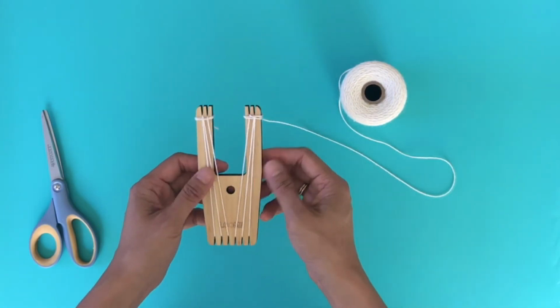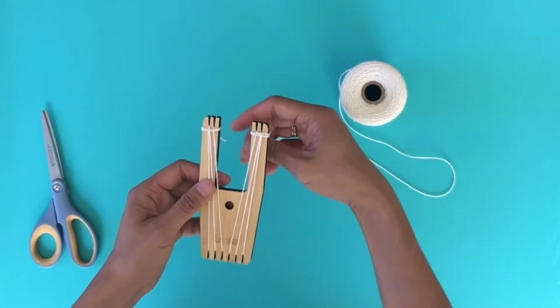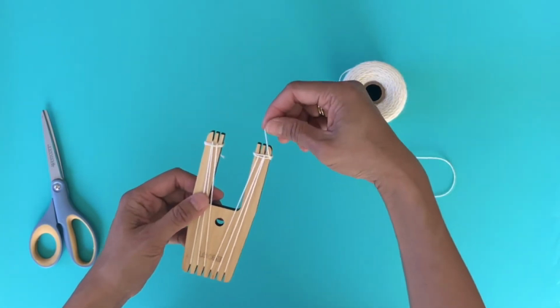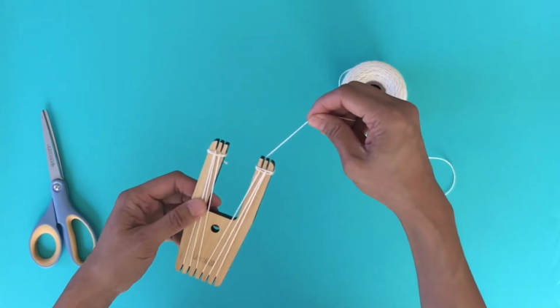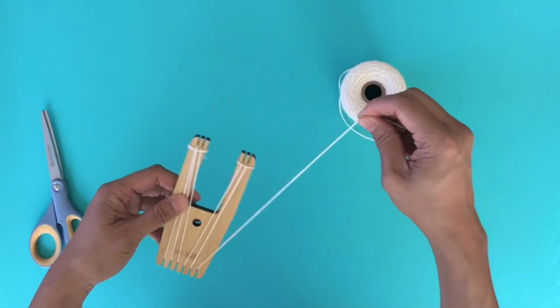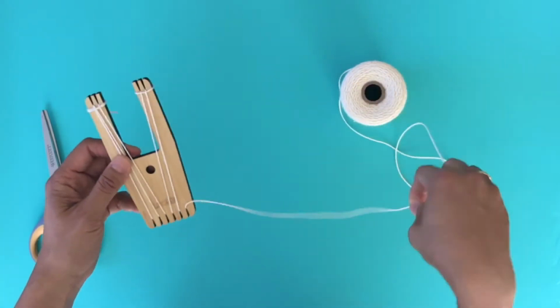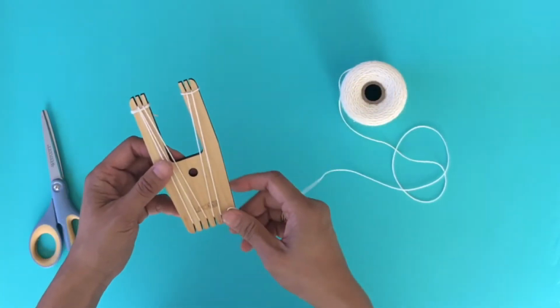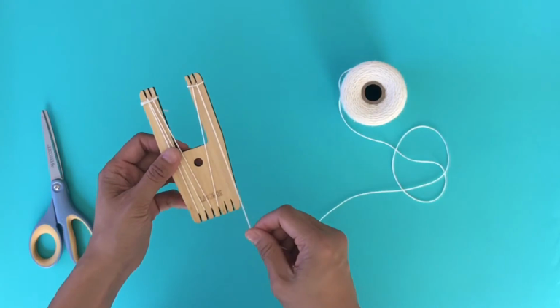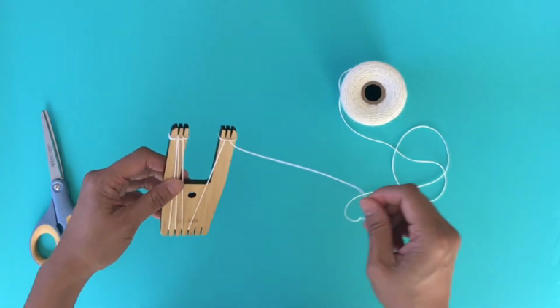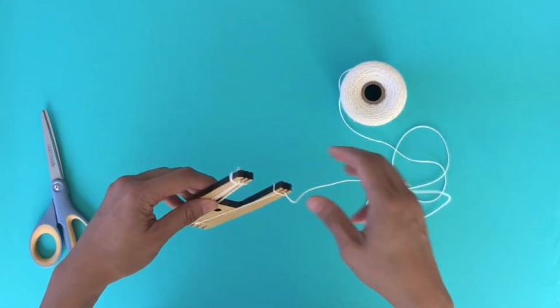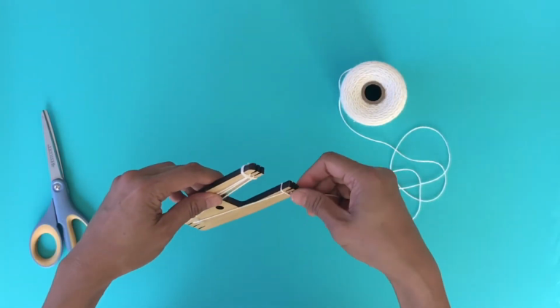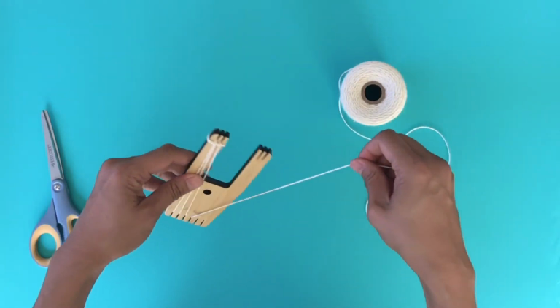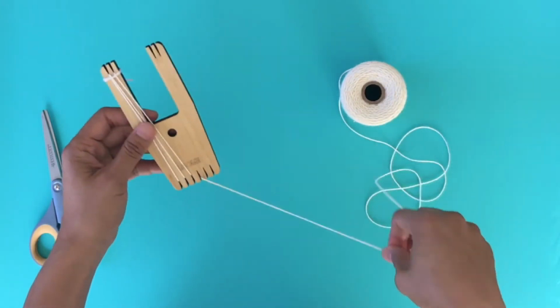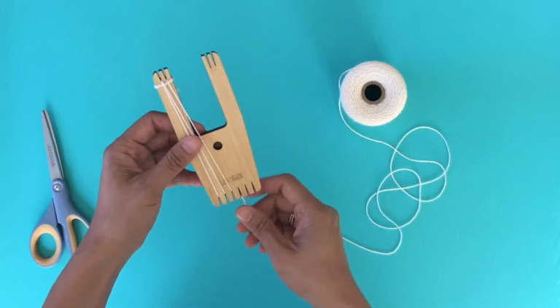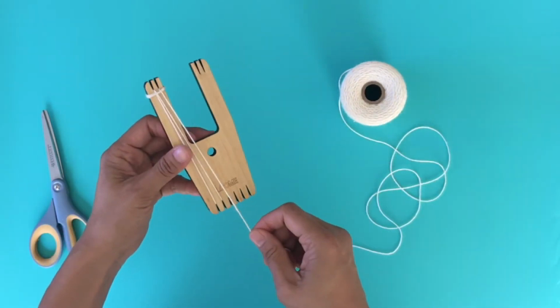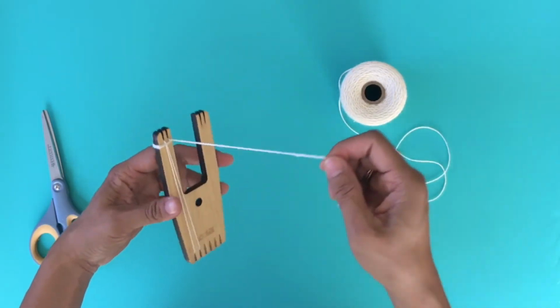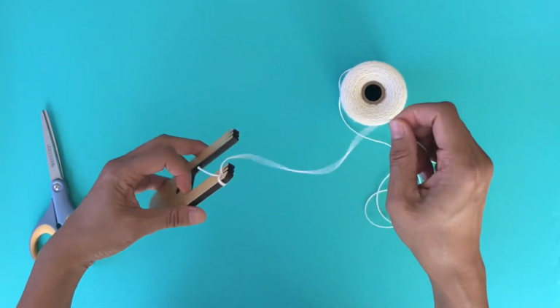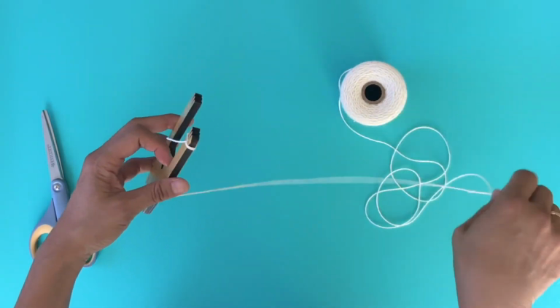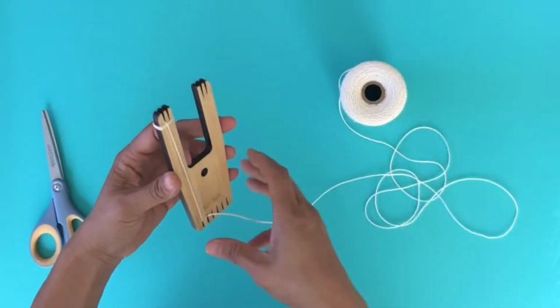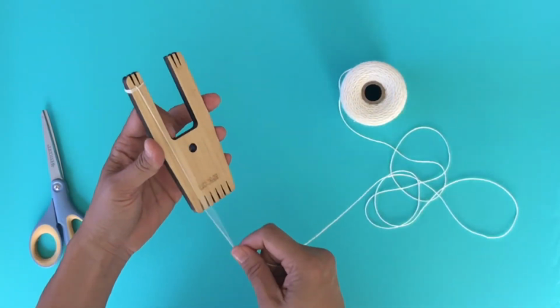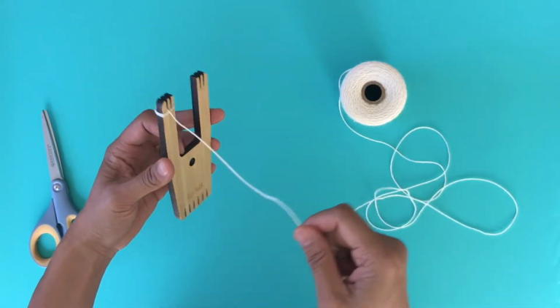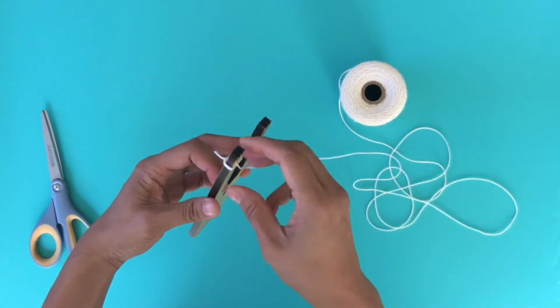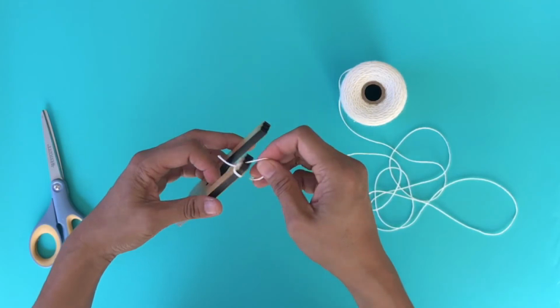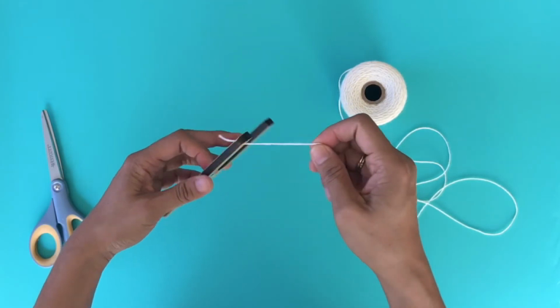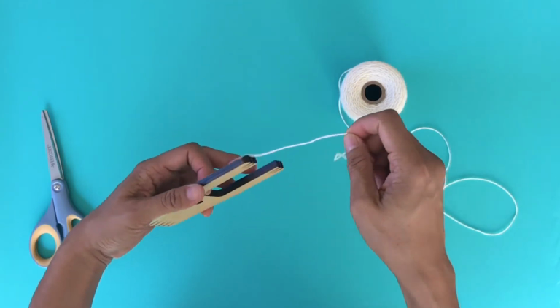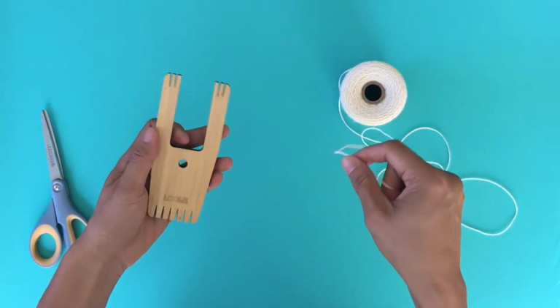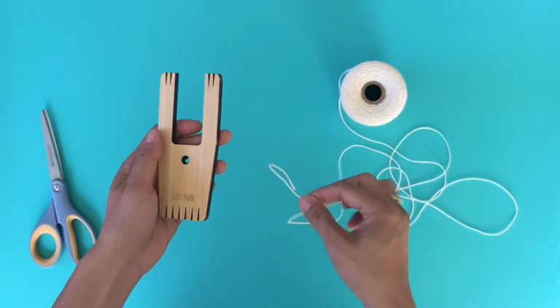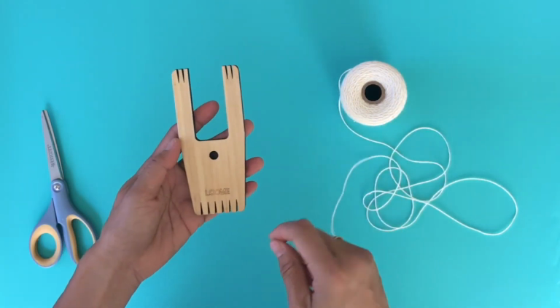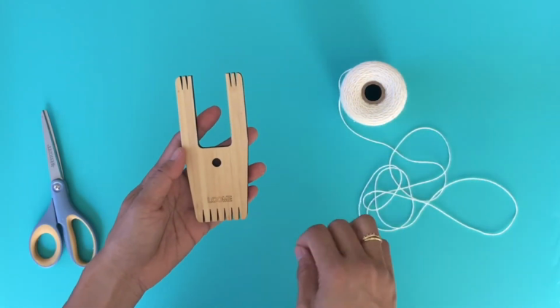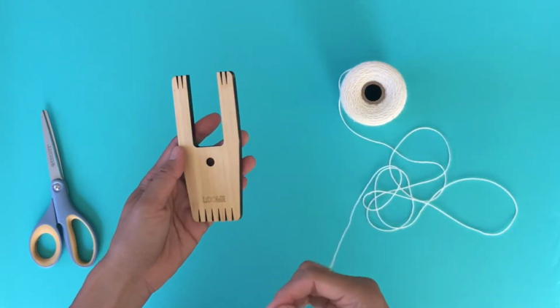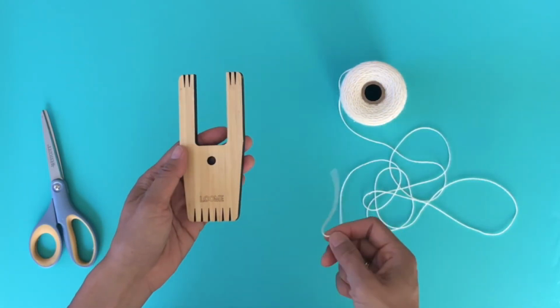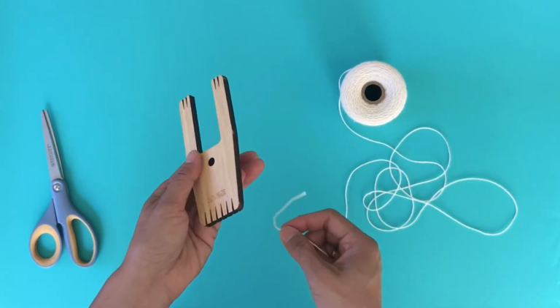I'm going to show you another way that my friend Leslie, who is a technical weaver and is just amazing, showed me — how to warp this tool with 12 strings.